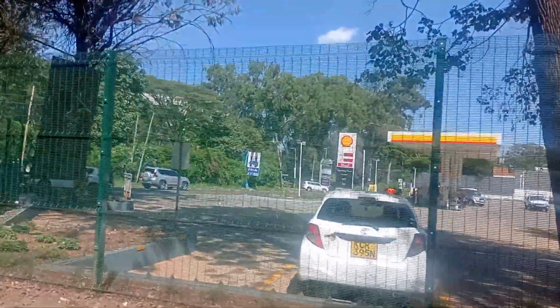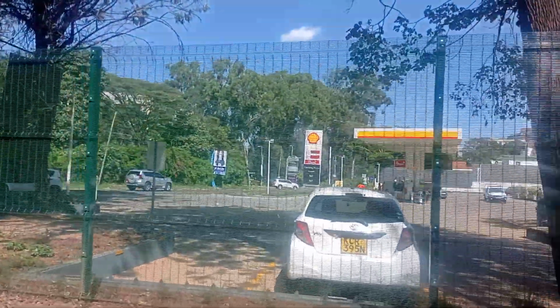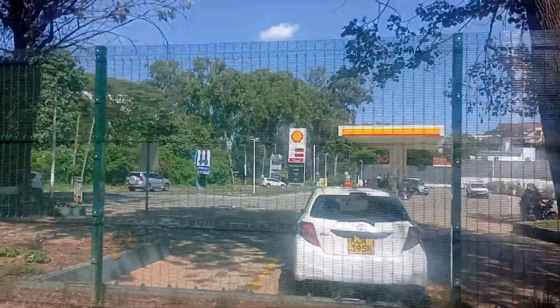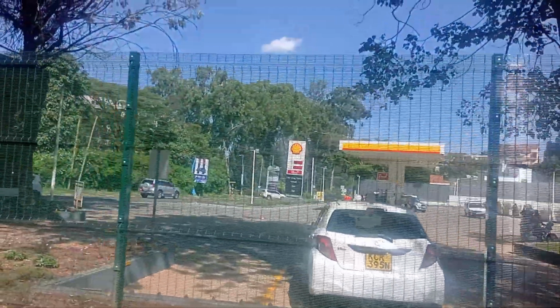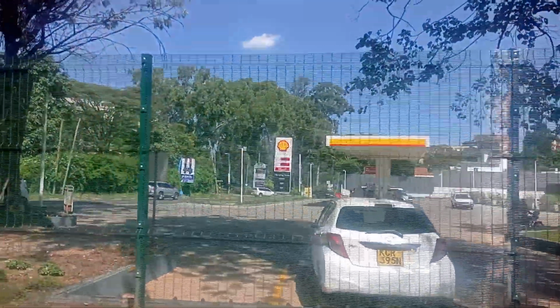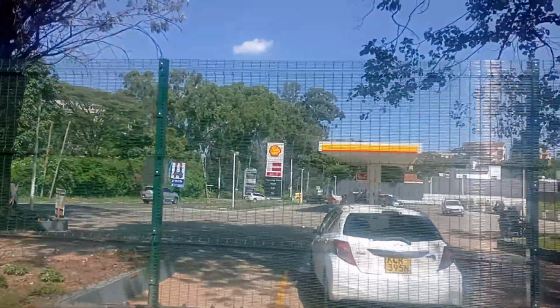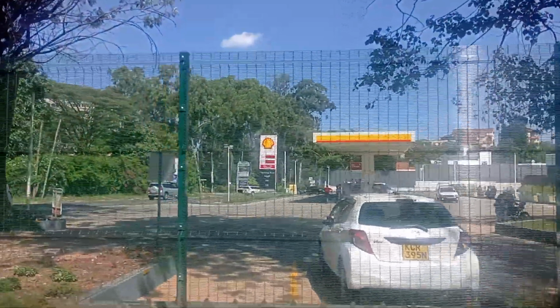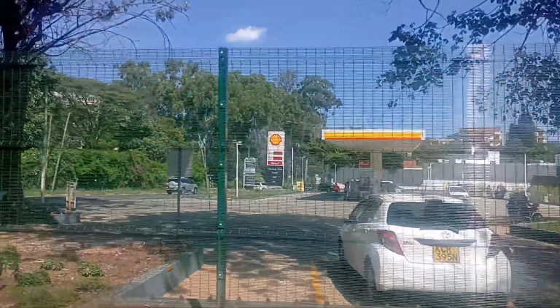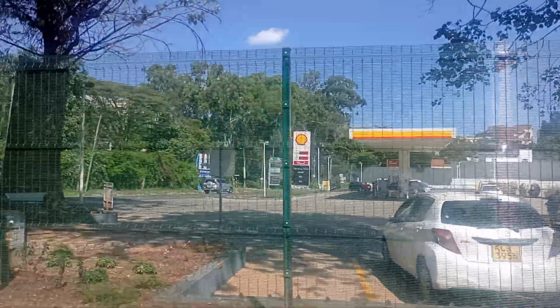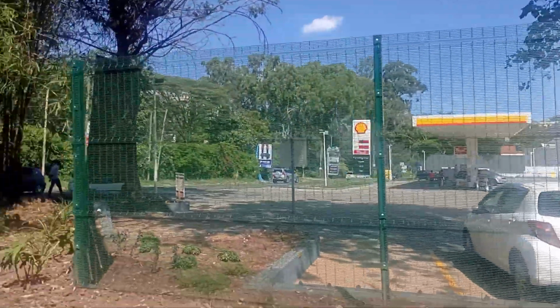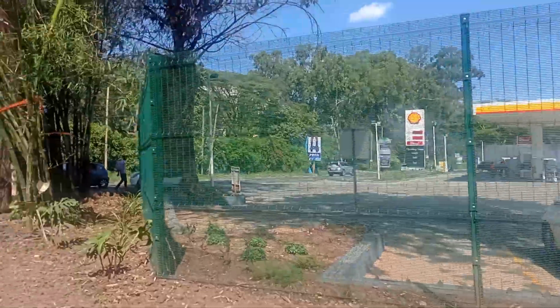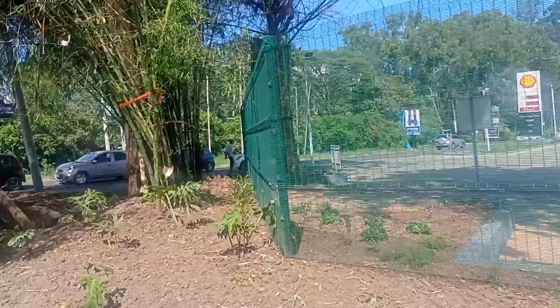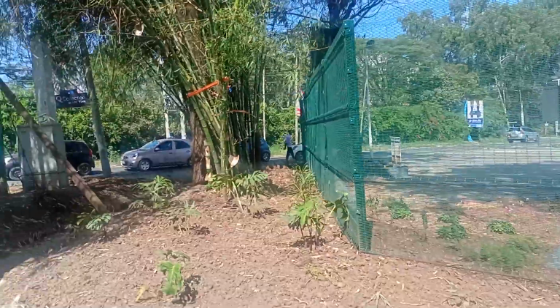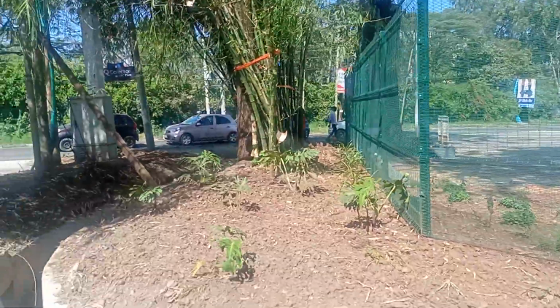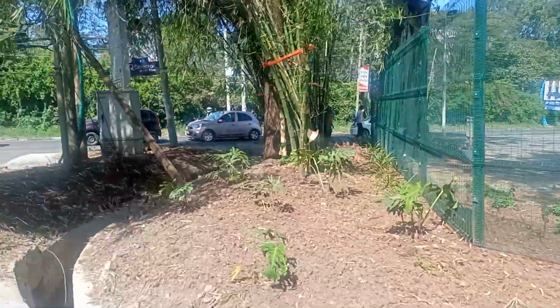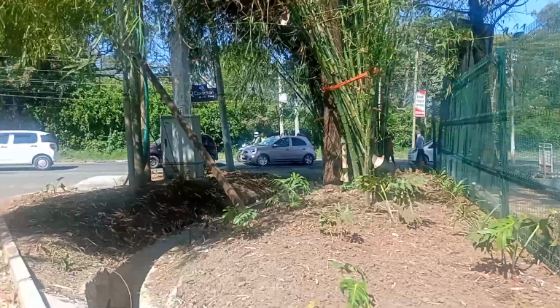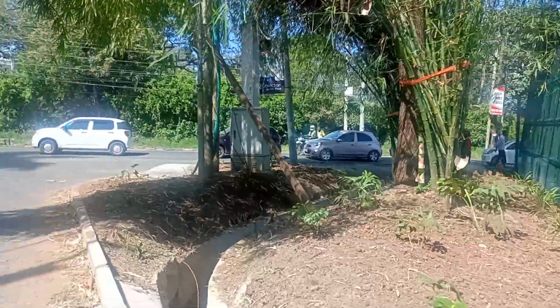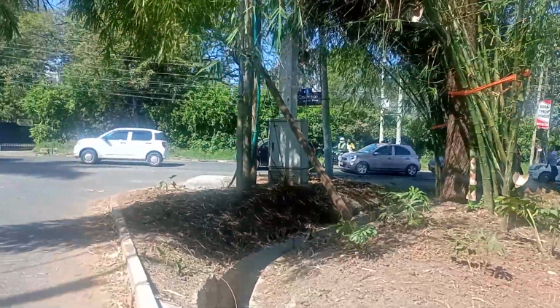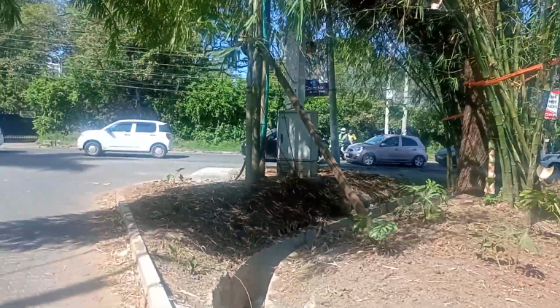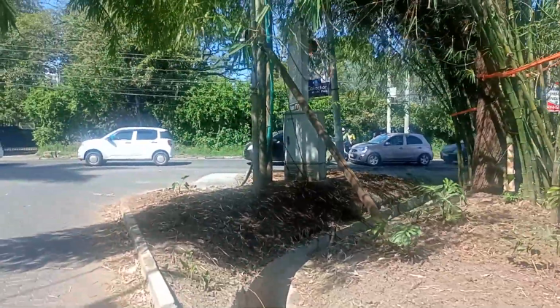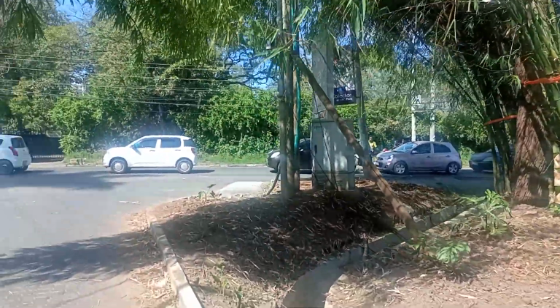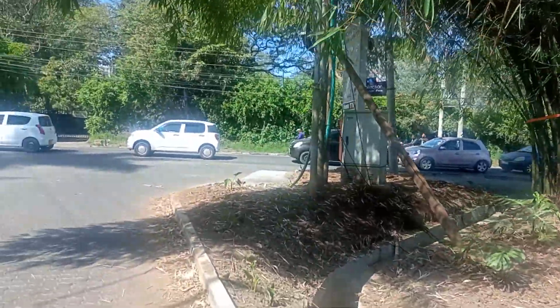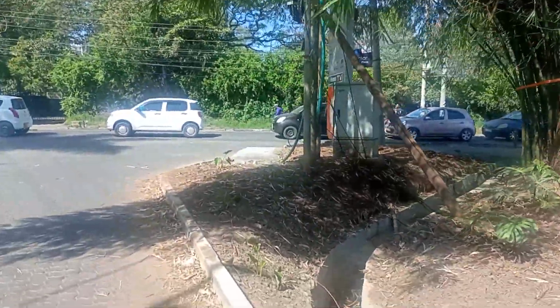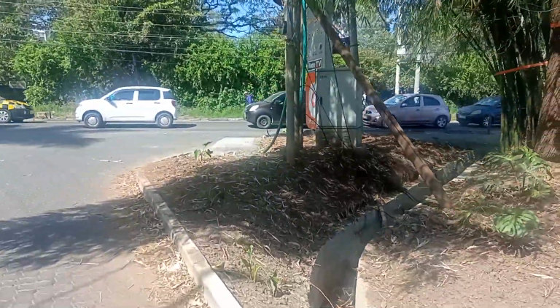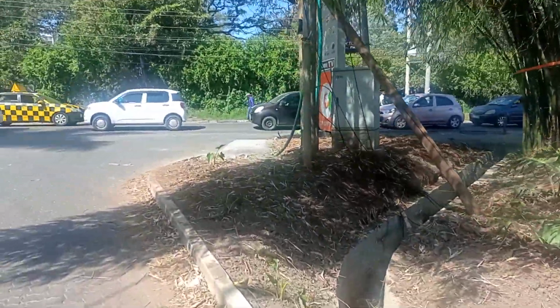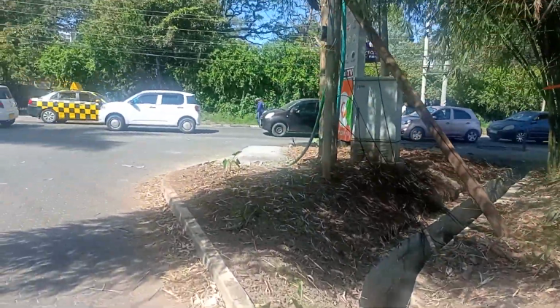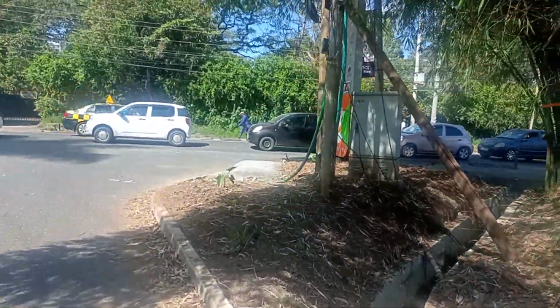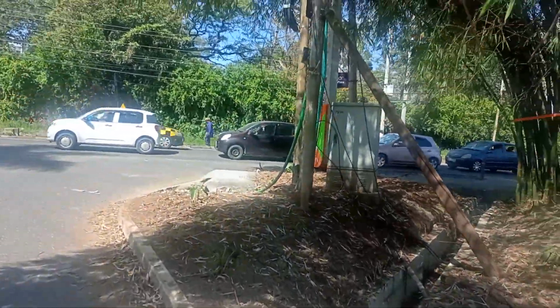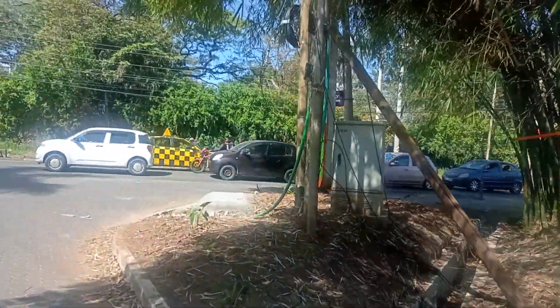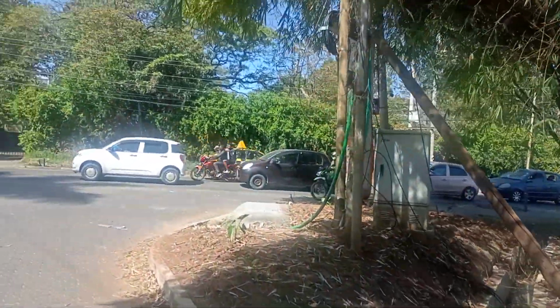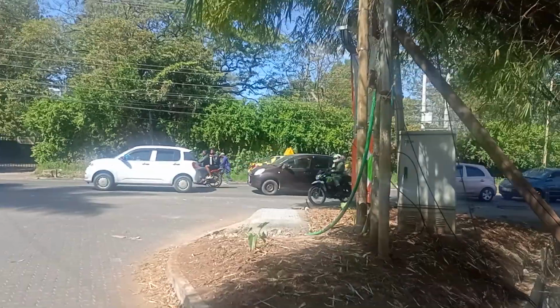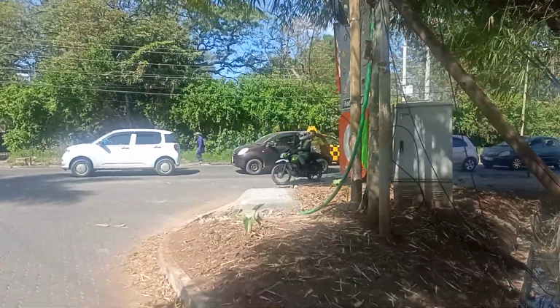Very beautiful. This is Denyspreet Road at the junction of Marling-Duma Road.